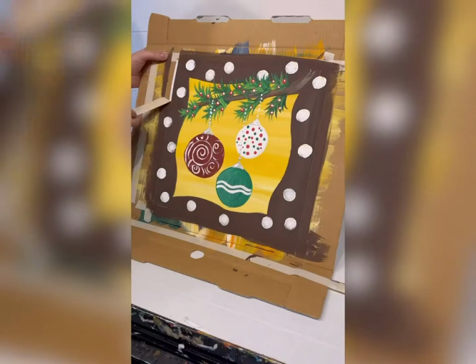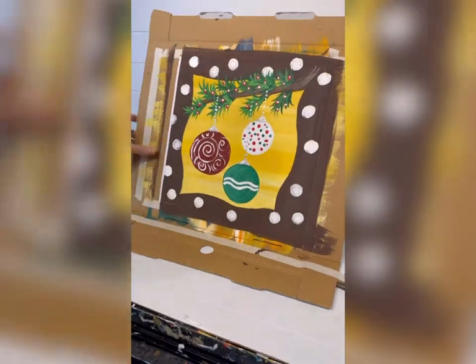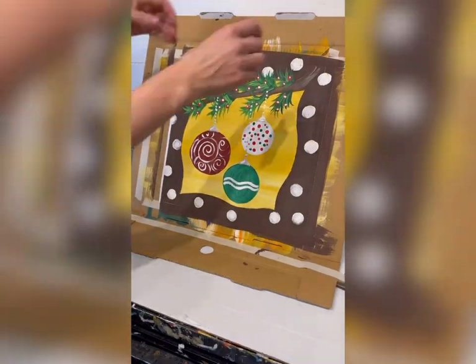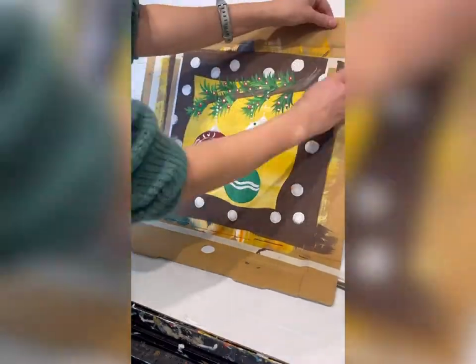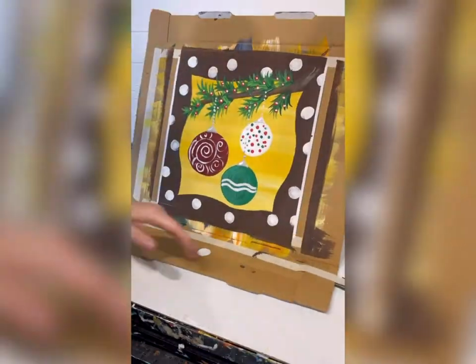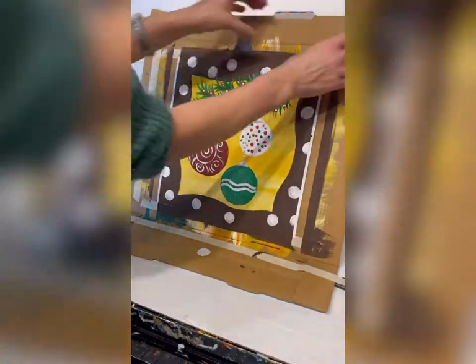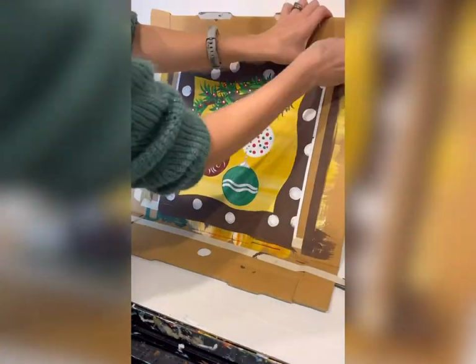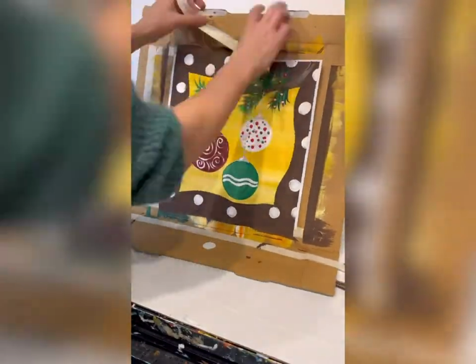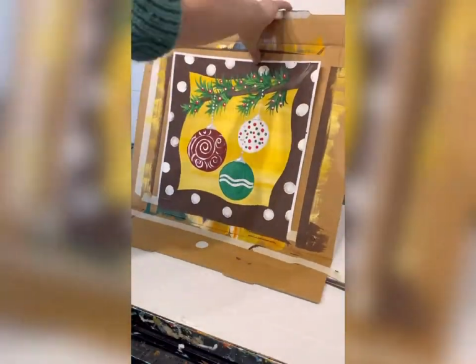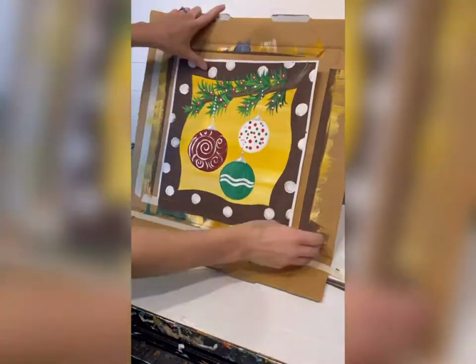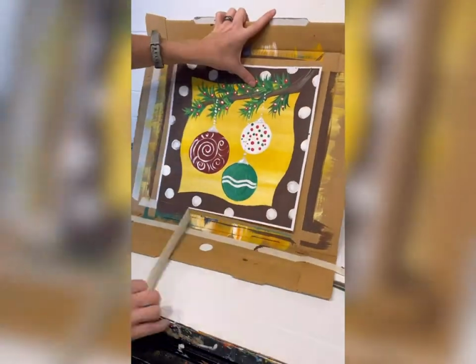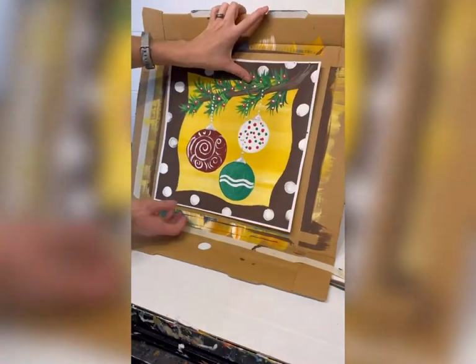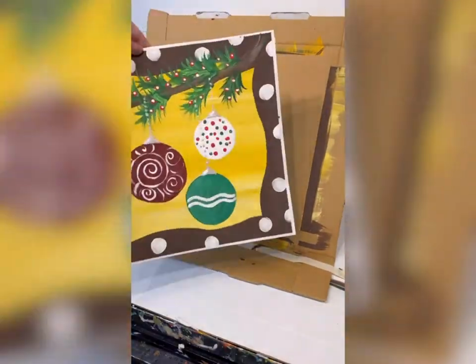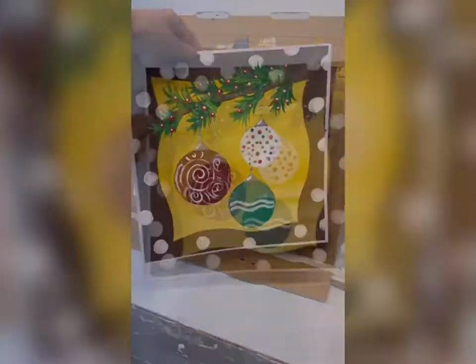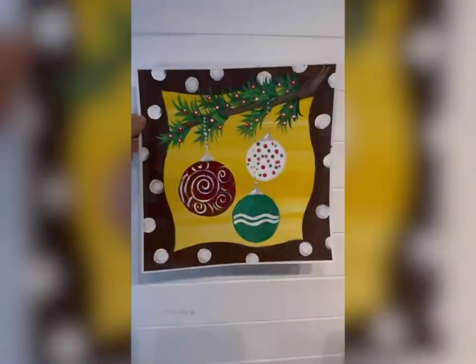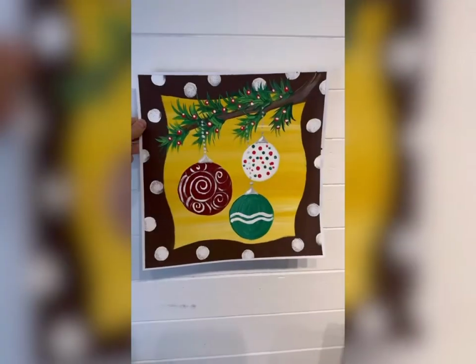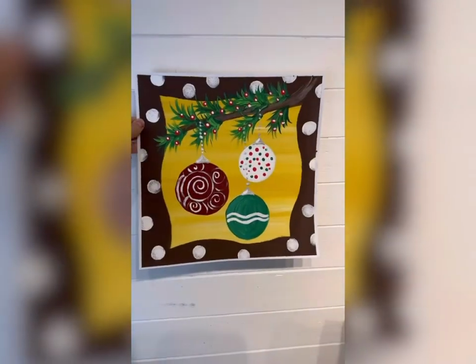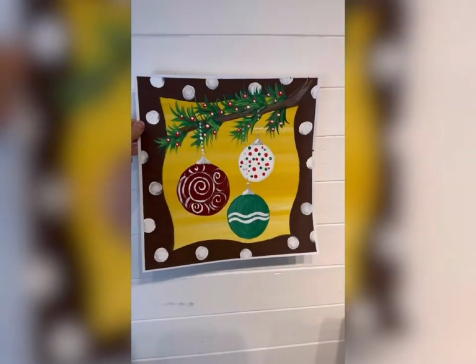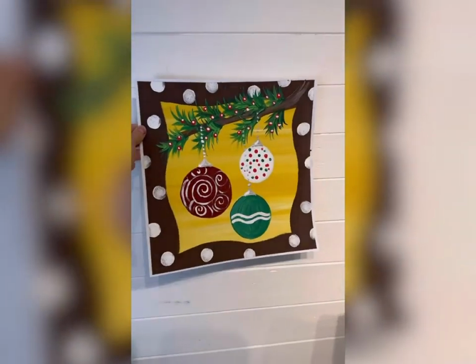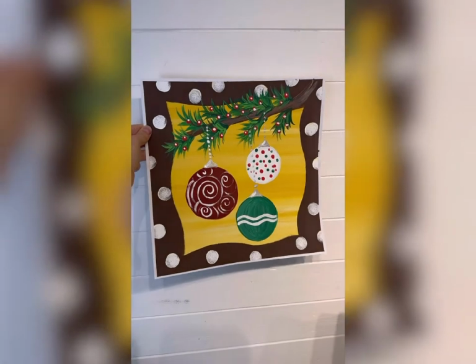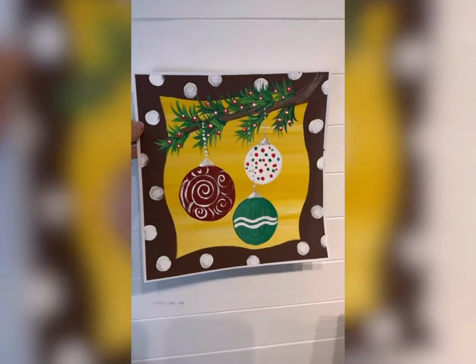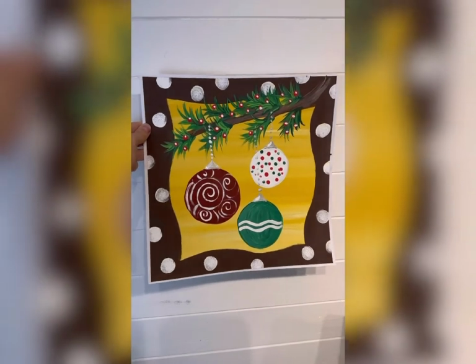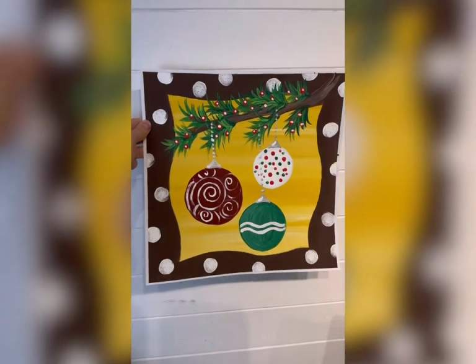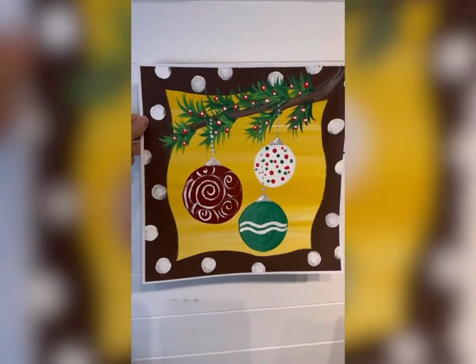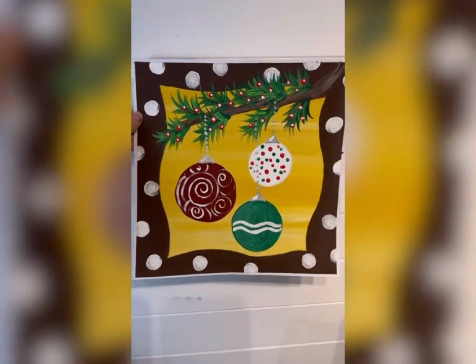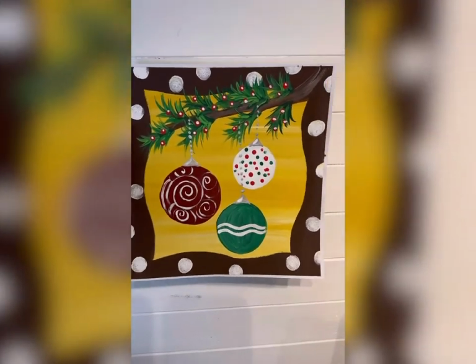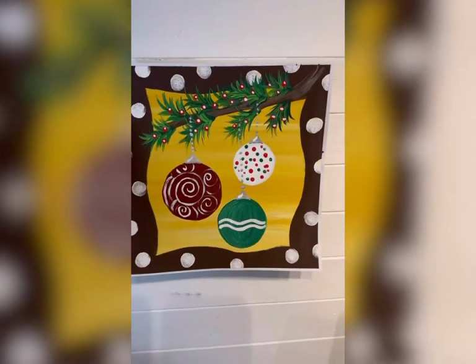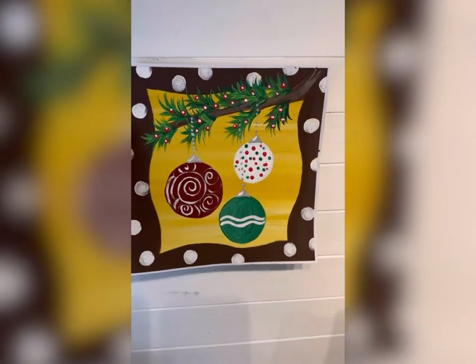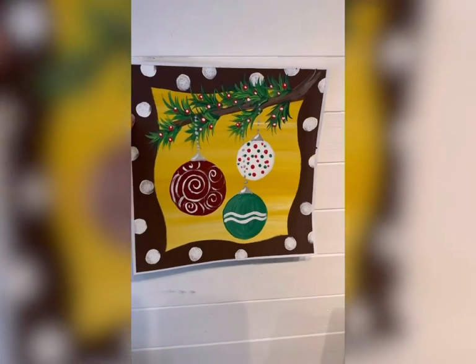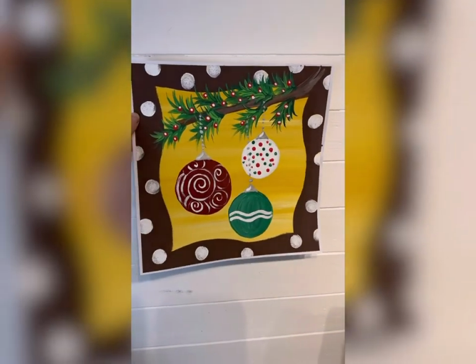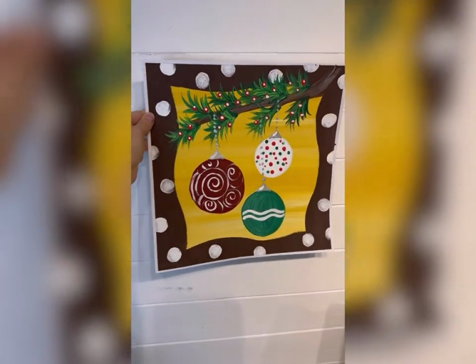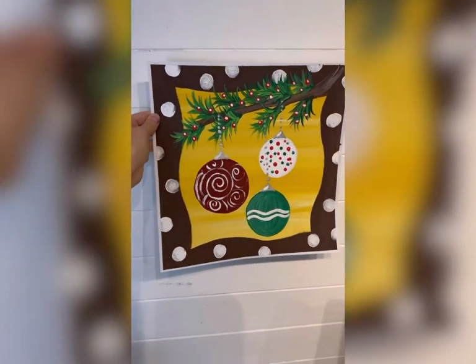And you have a really fun festive ornament painting. Have fun with this one! I would love to see how each of you personalize your ornaments.